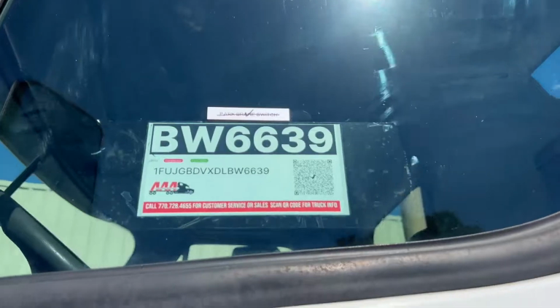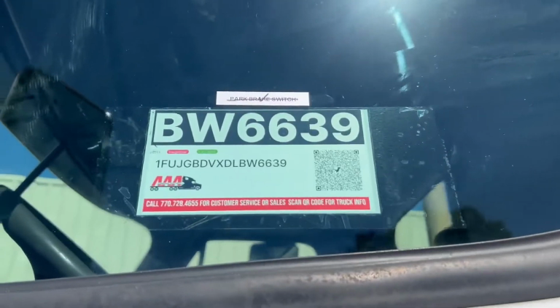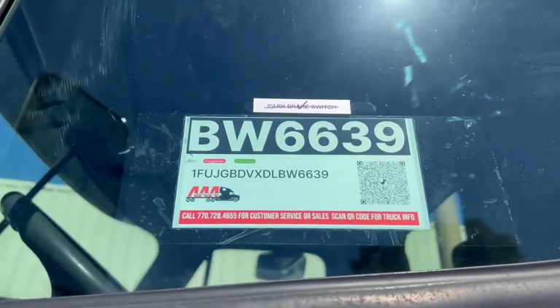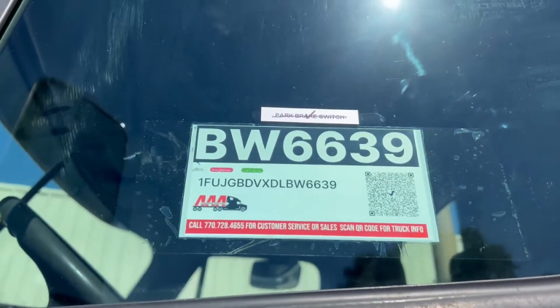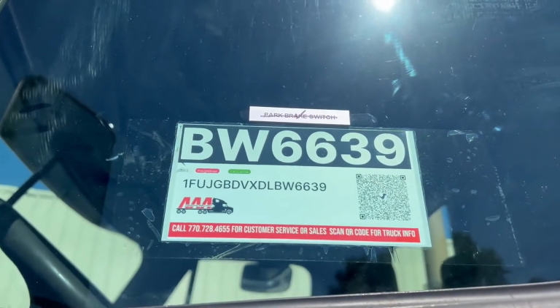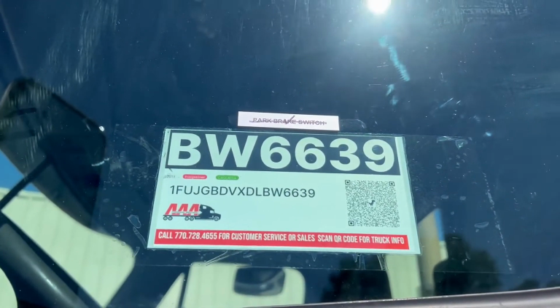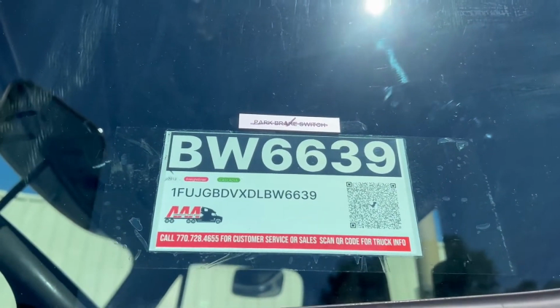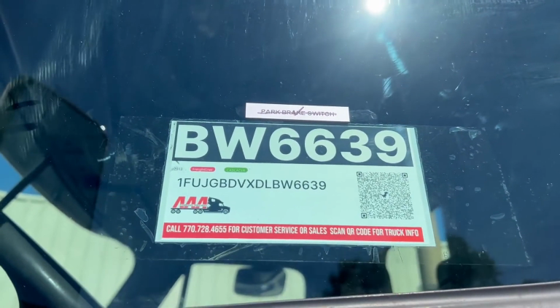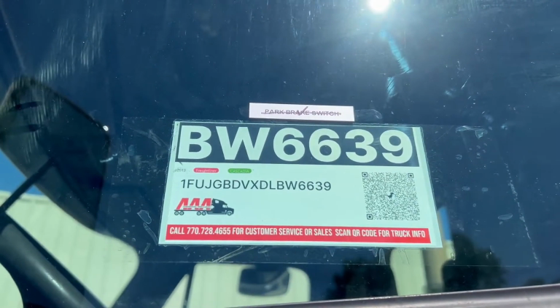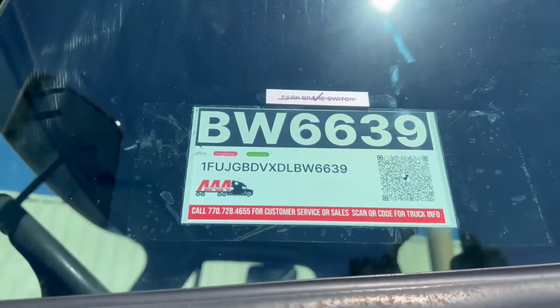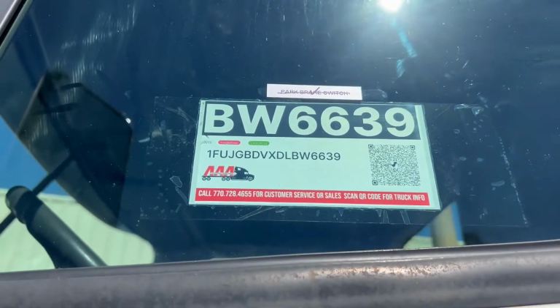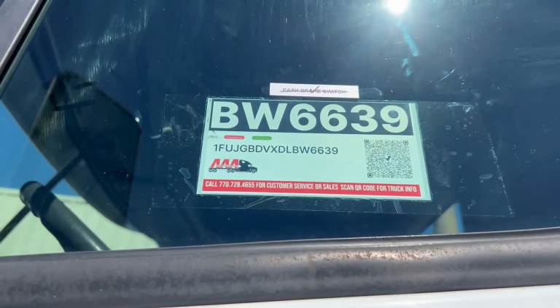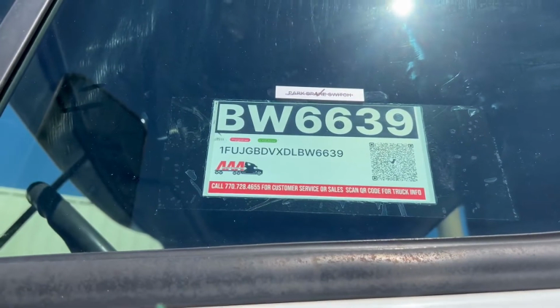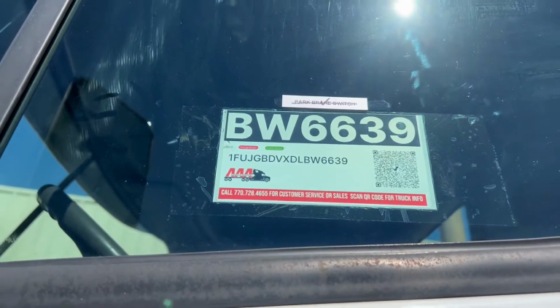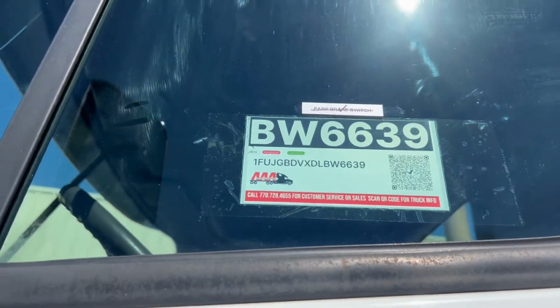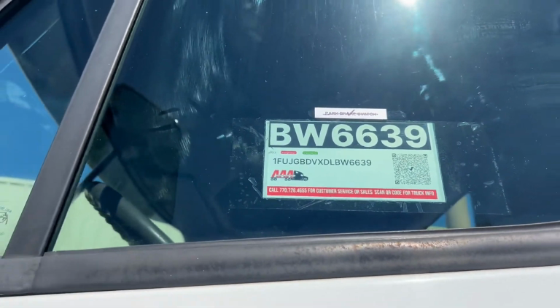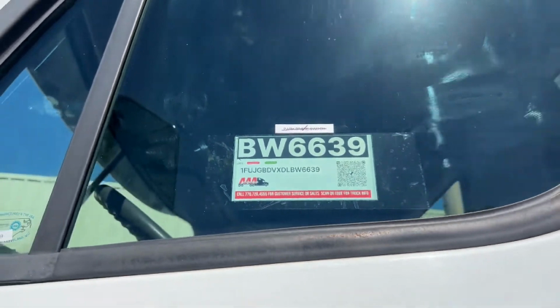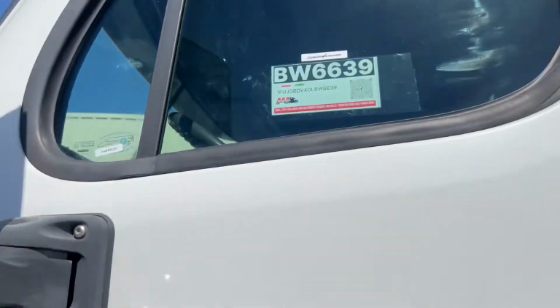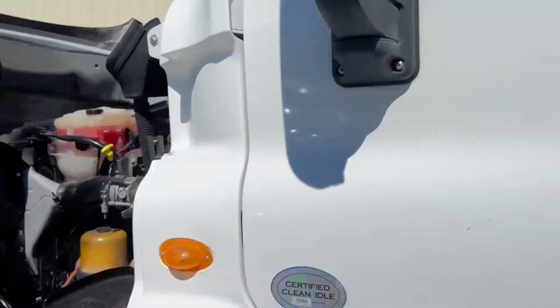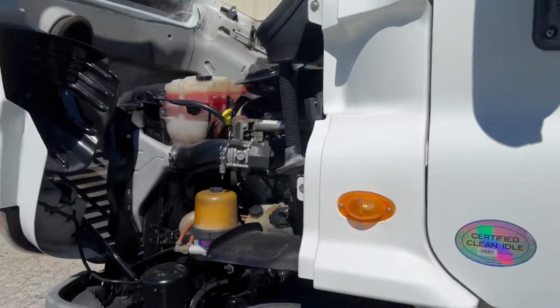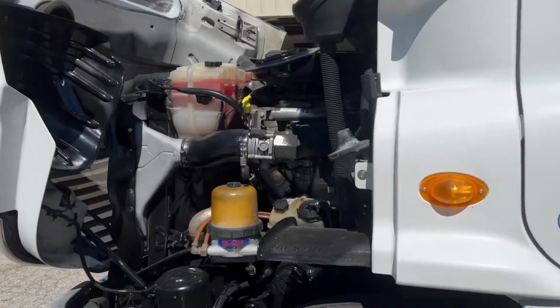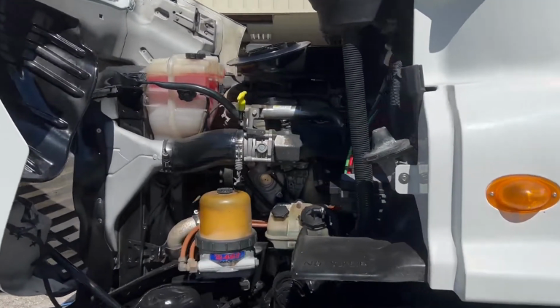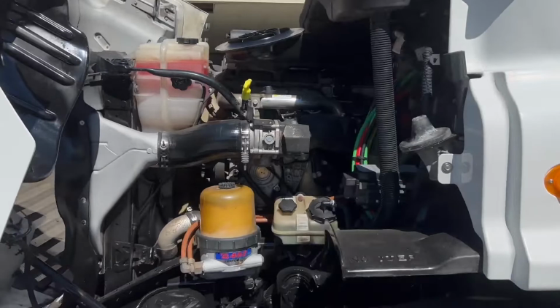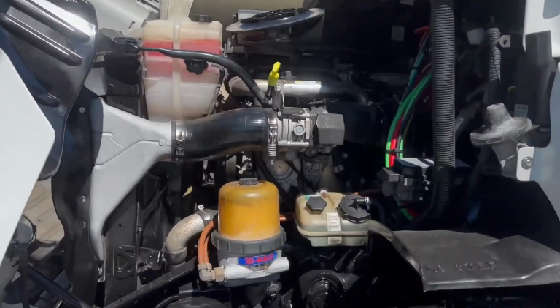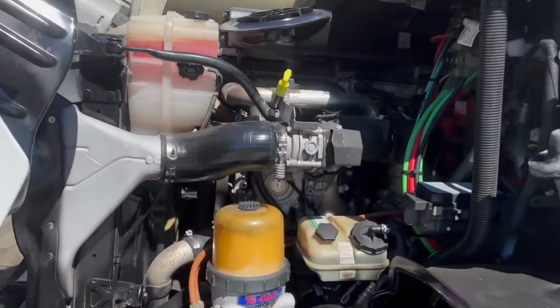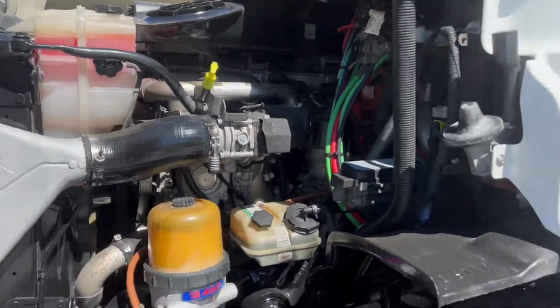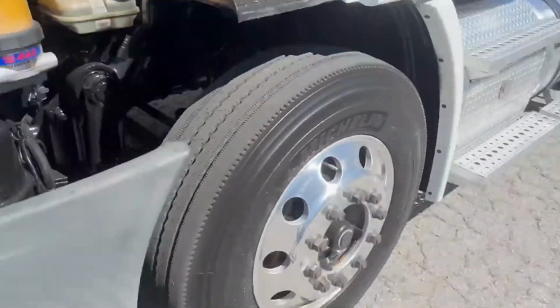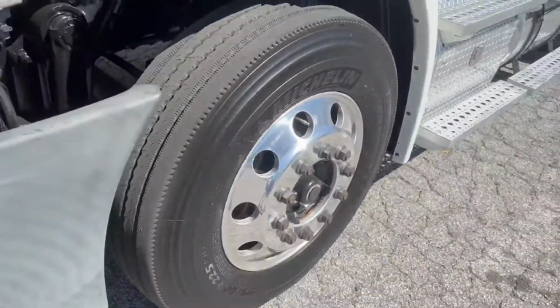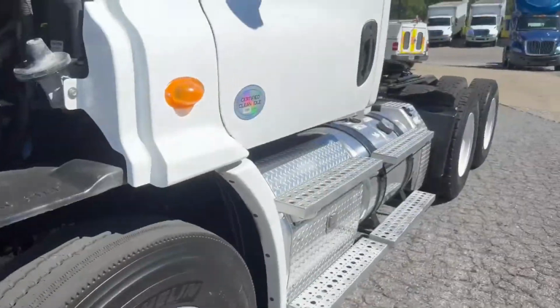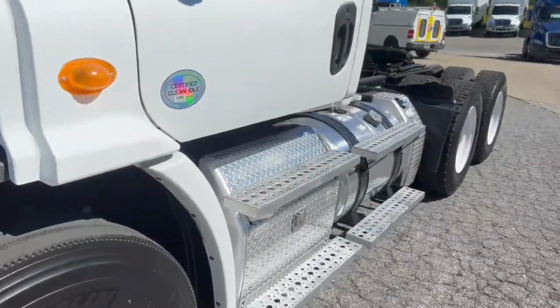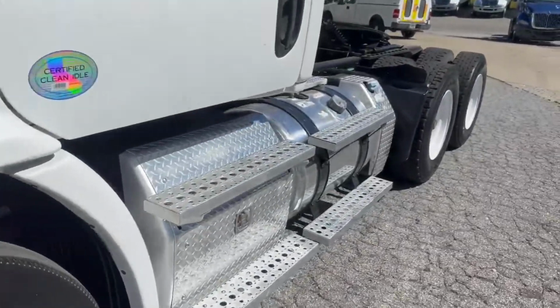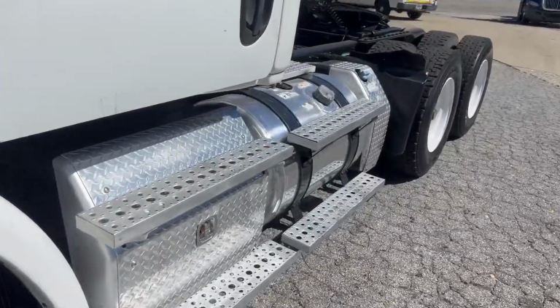Good morning, folks. Today is October 1st. We're doing a video of 6.639. This is a 2013 Freightliner Cascadia with a Detroit engine, manual 10-speed, clean maintained truck around 492K miles.